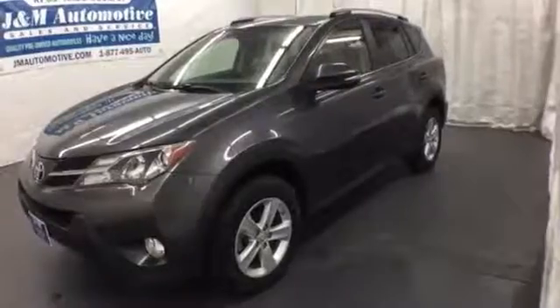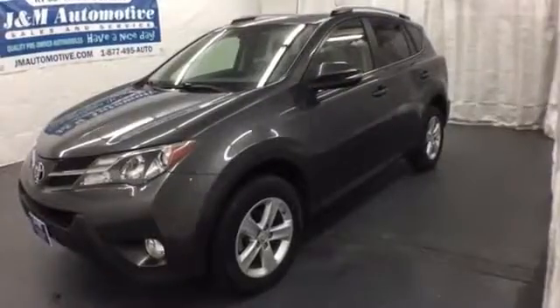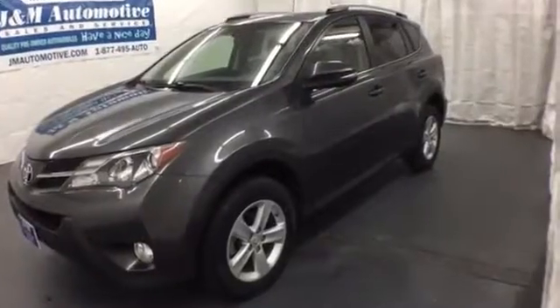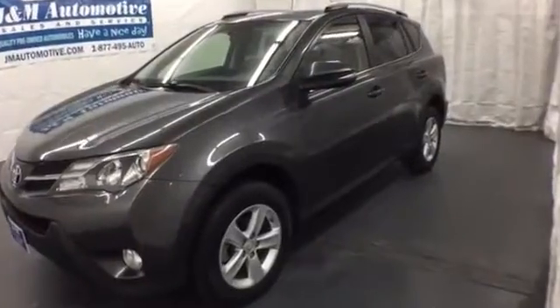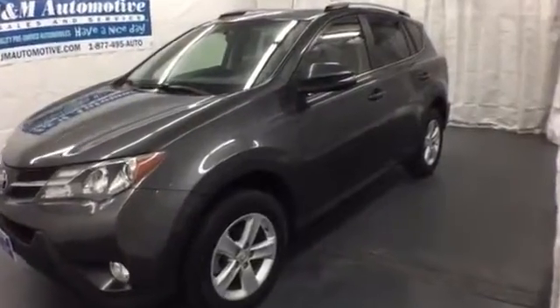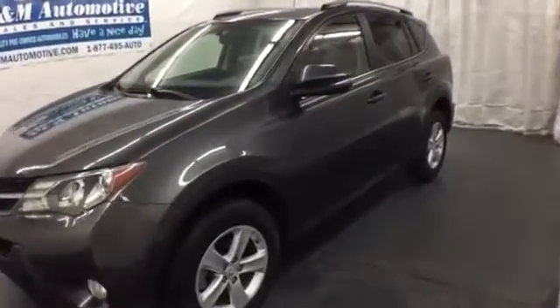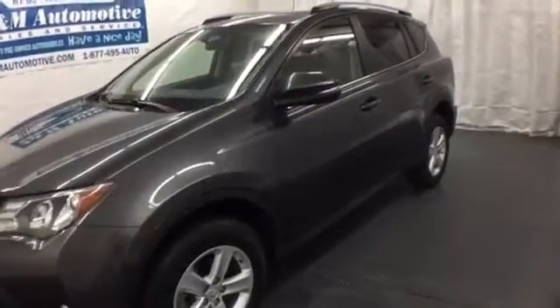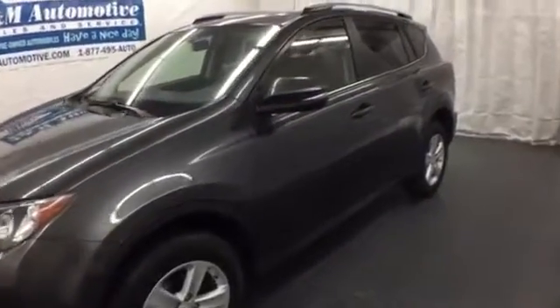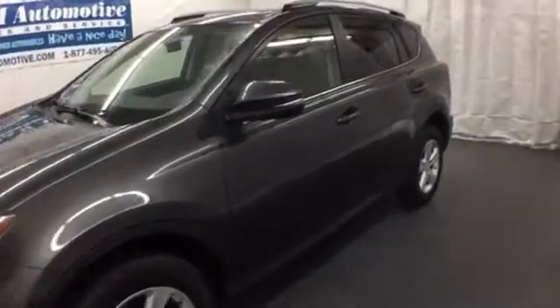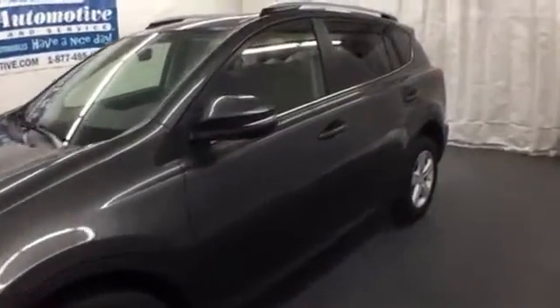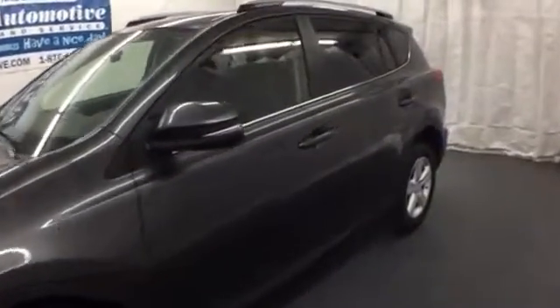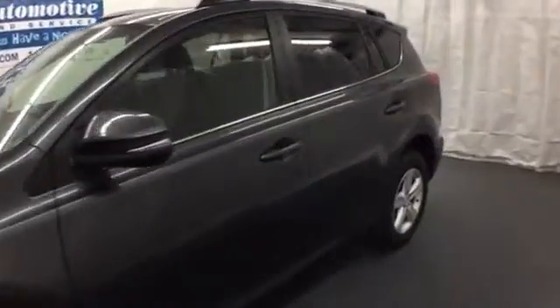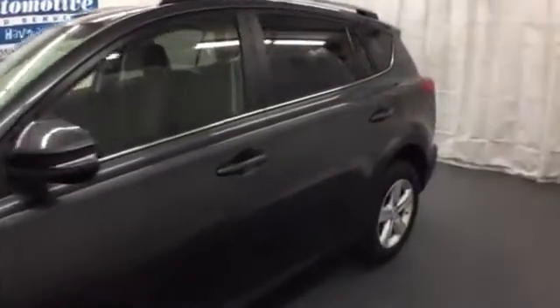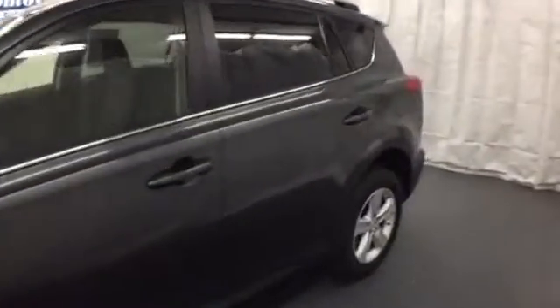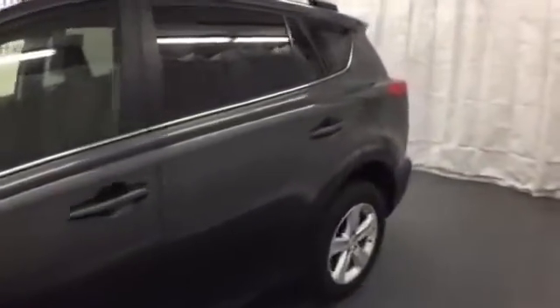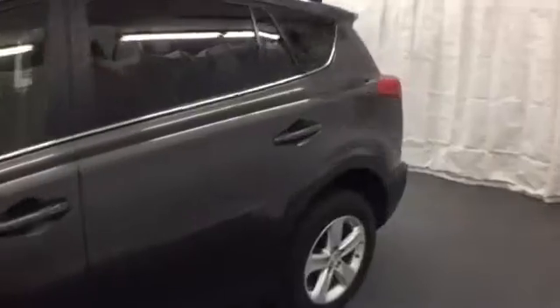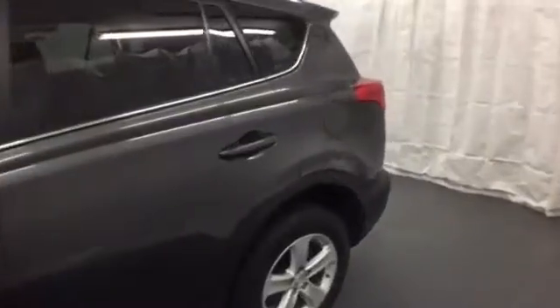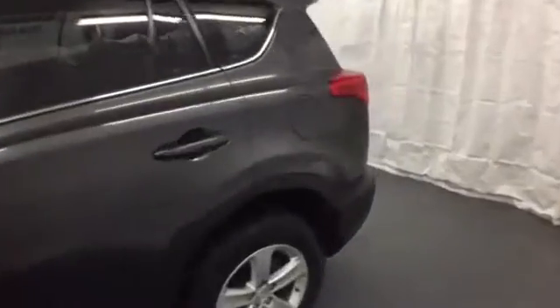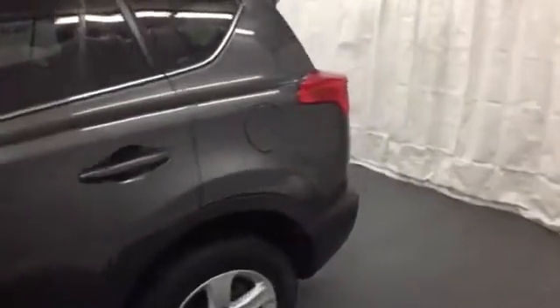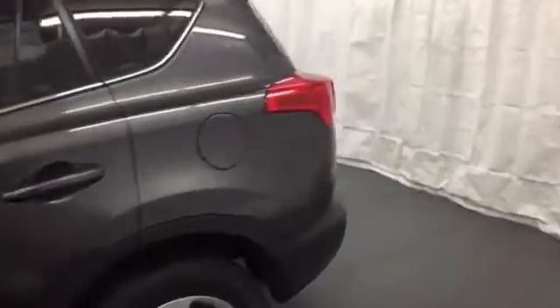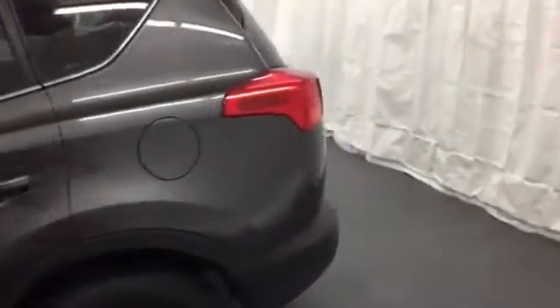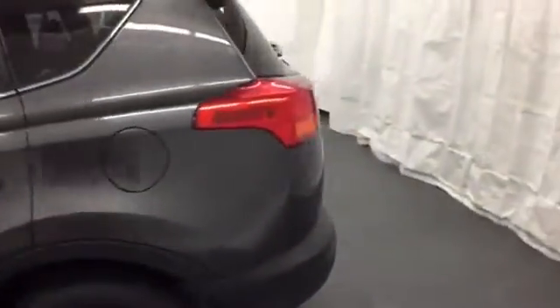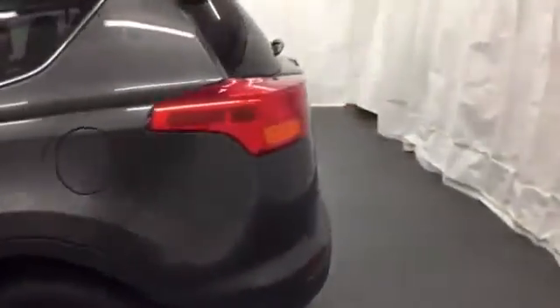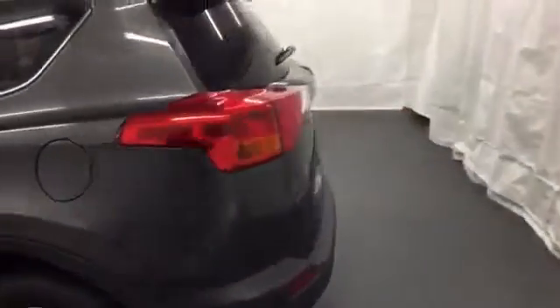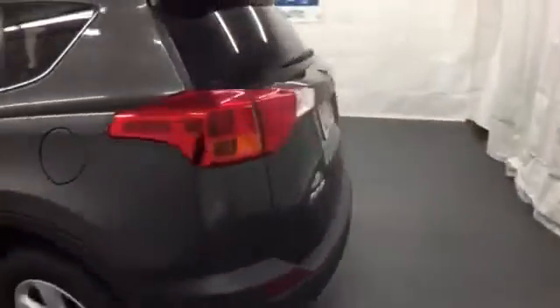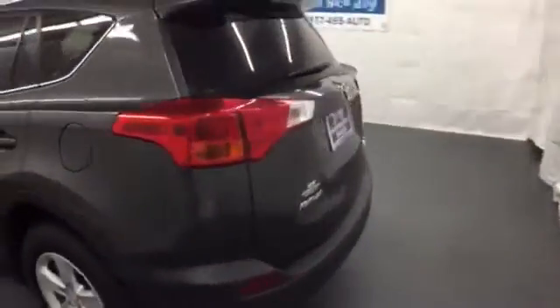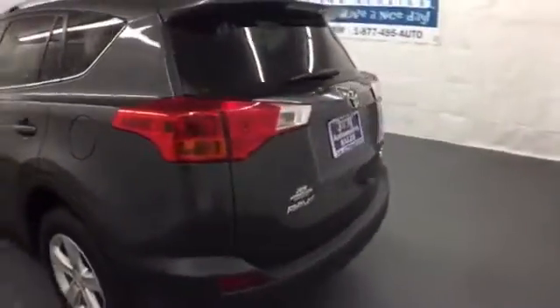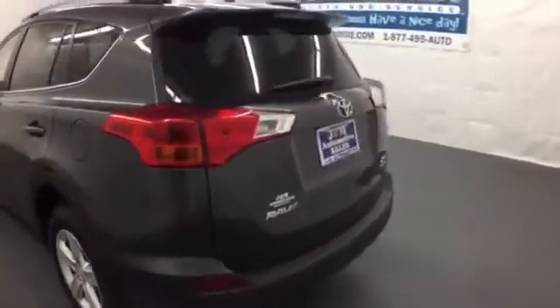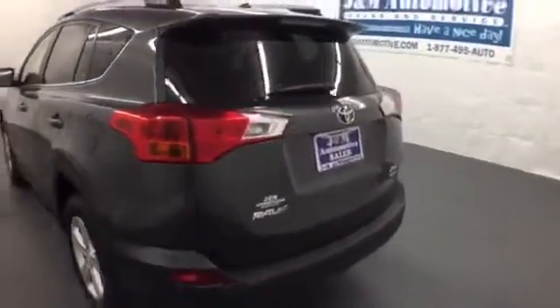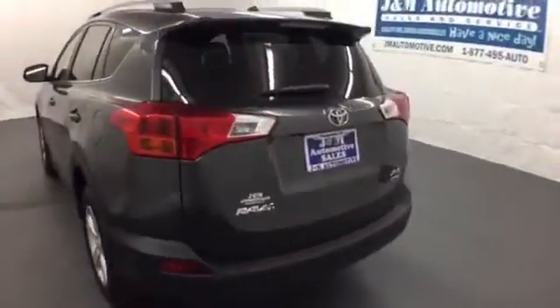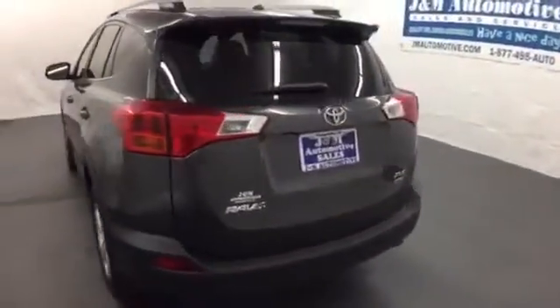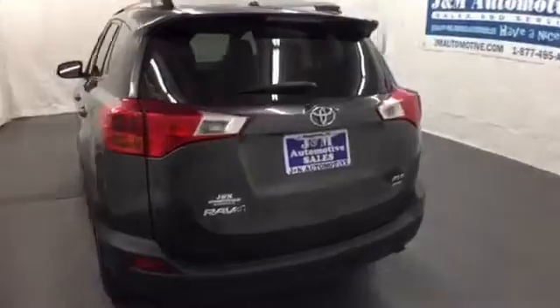Here's the 2013 Toyota RAV4. Whether it's hauling kids, groceries, or having a bit of fun off-road, this is an SUV that's ready to take you places.